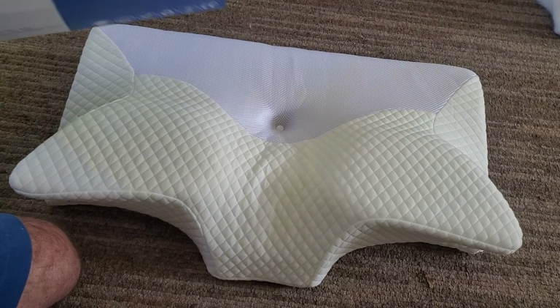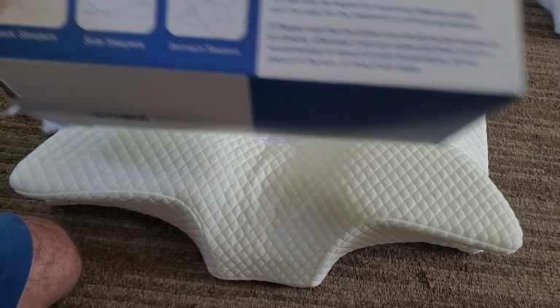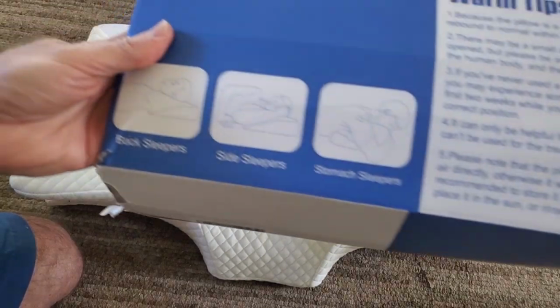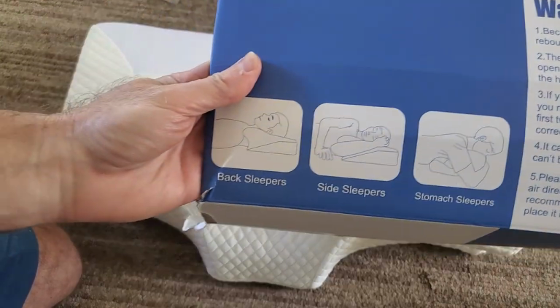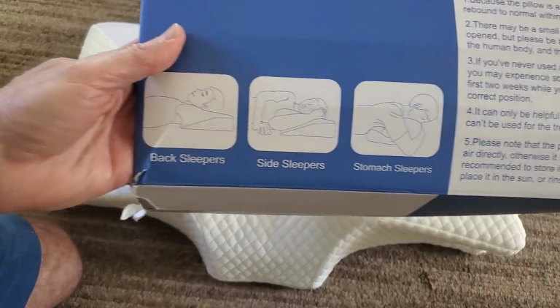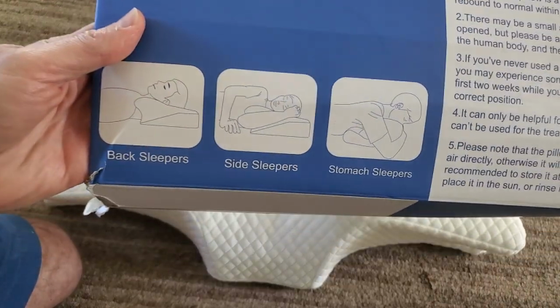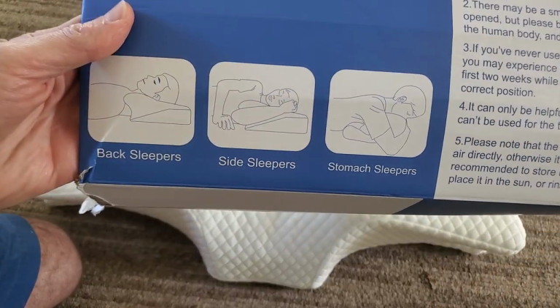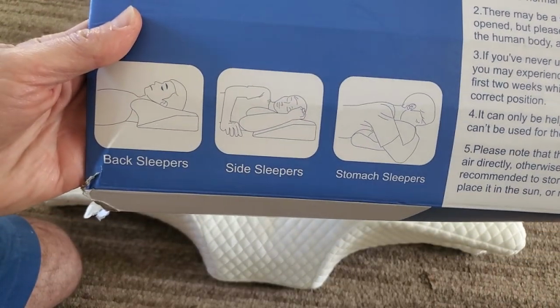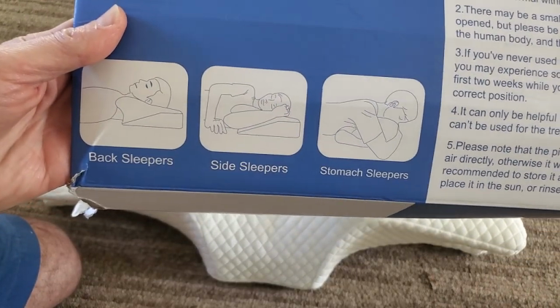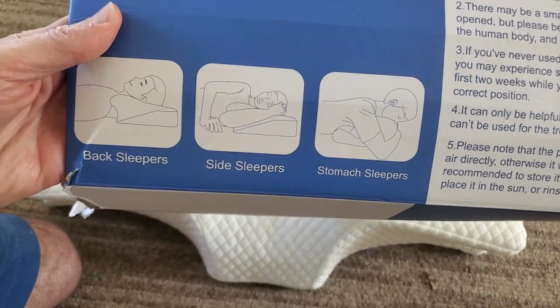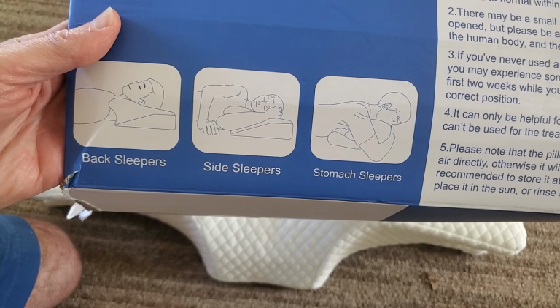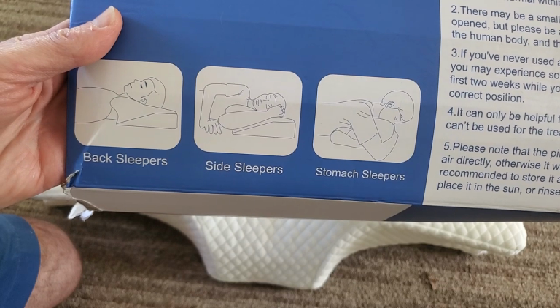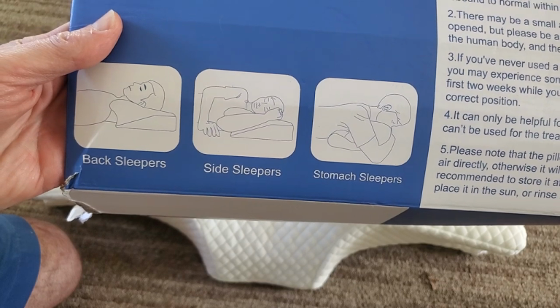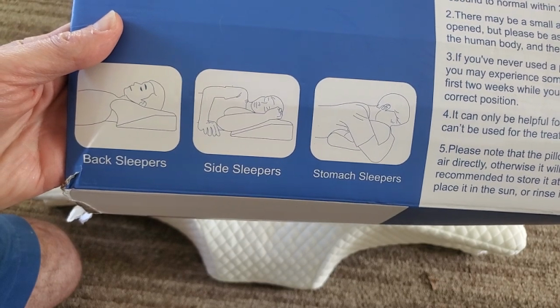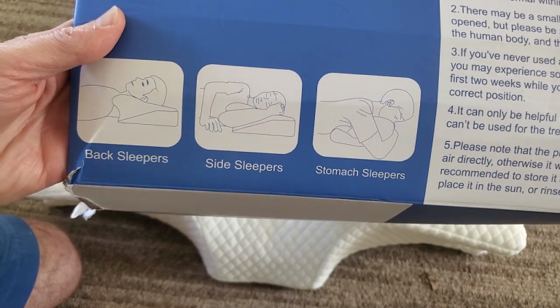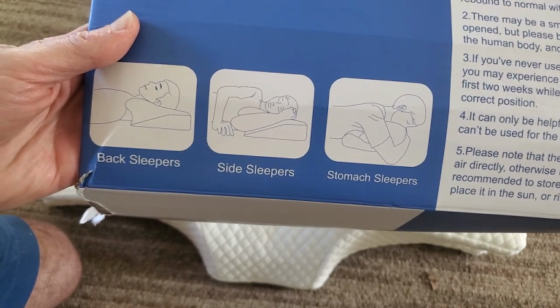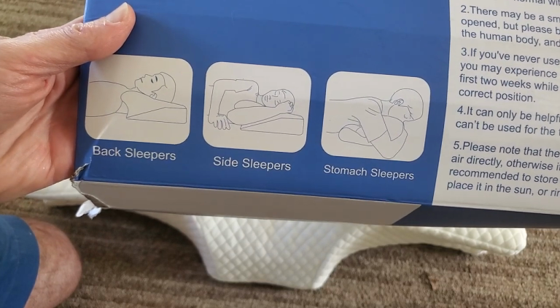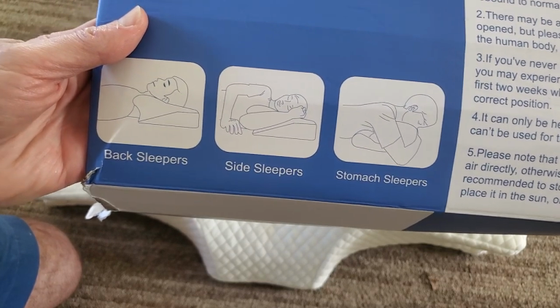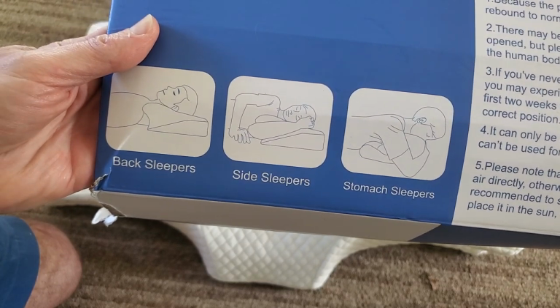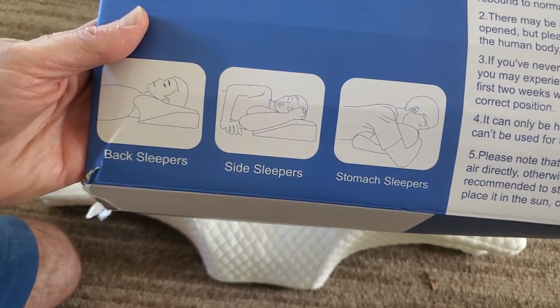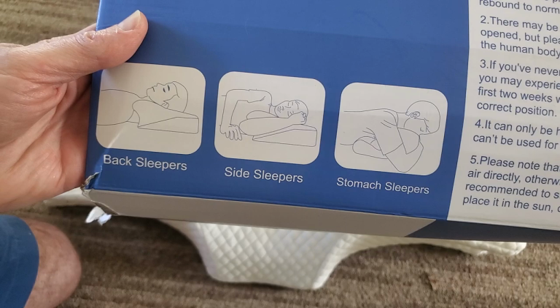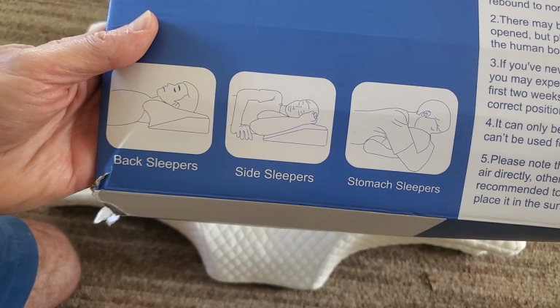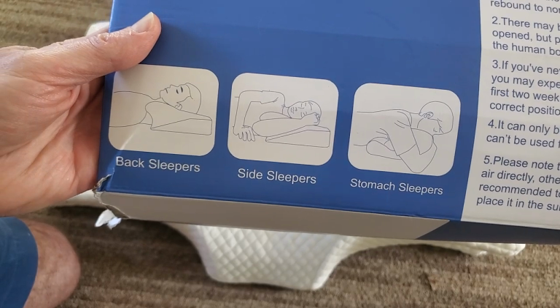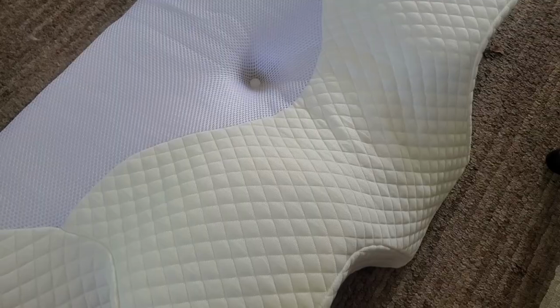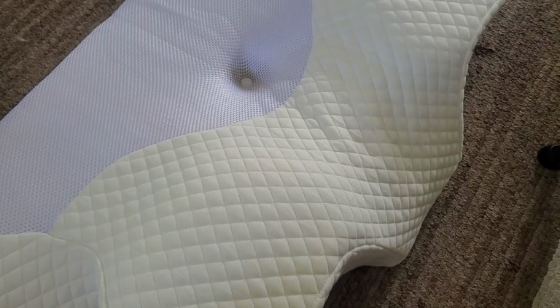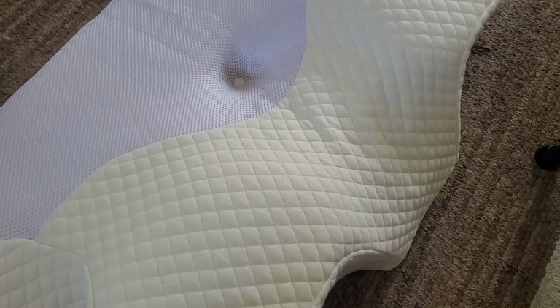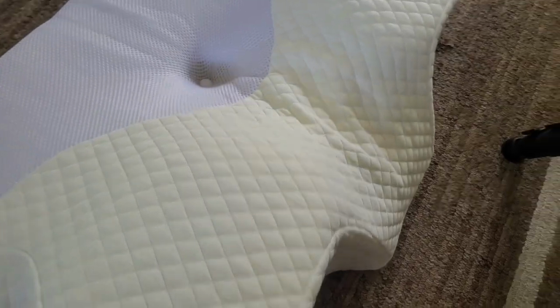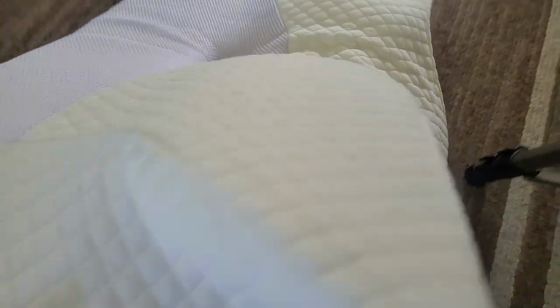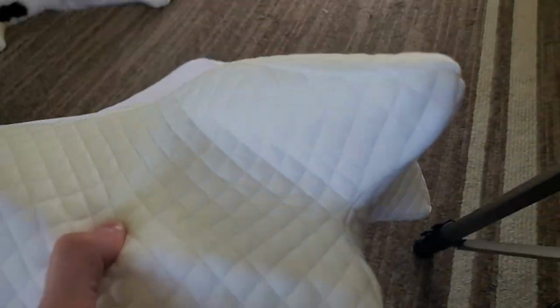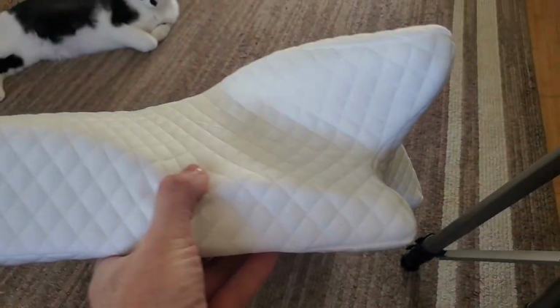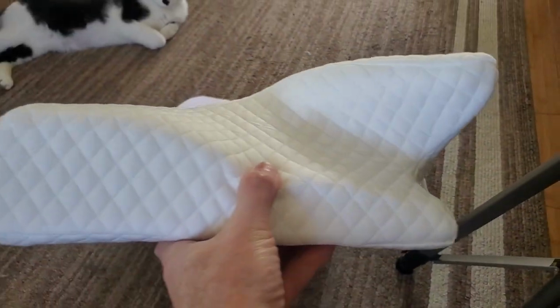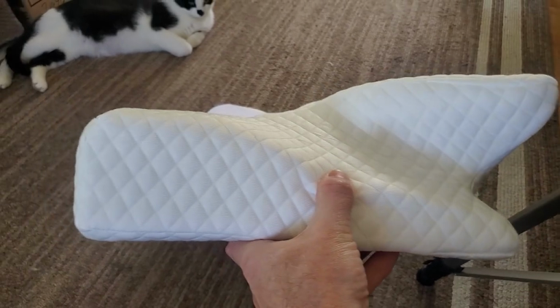This pillow works for all different sleepers — back sleepers, side sleepers, and stomach sleepers. I sleep all three ways, so it works for me.